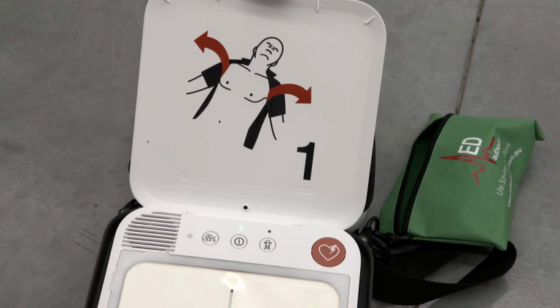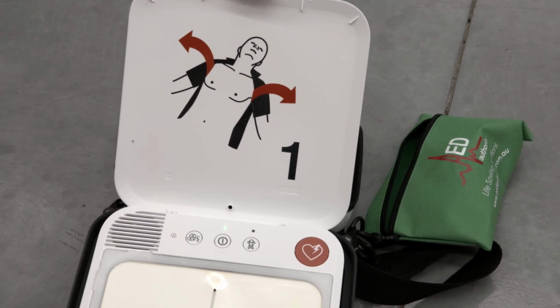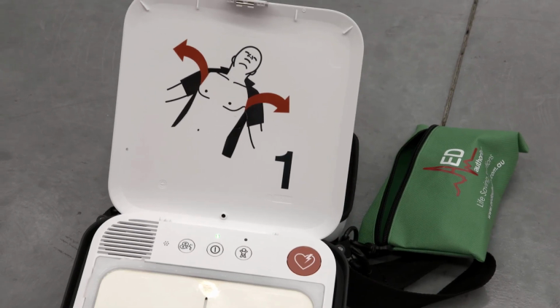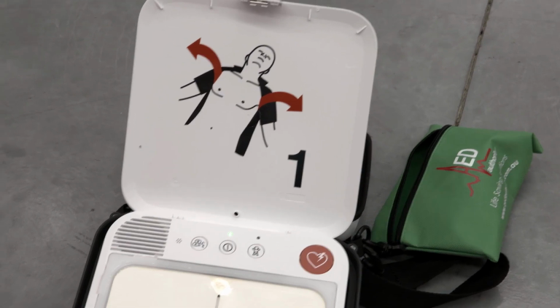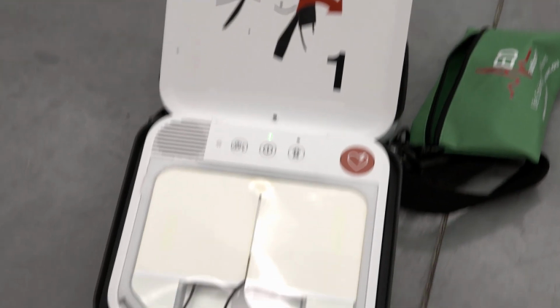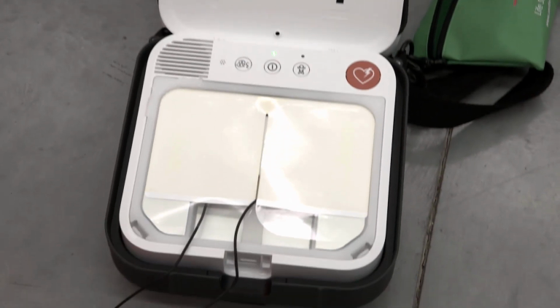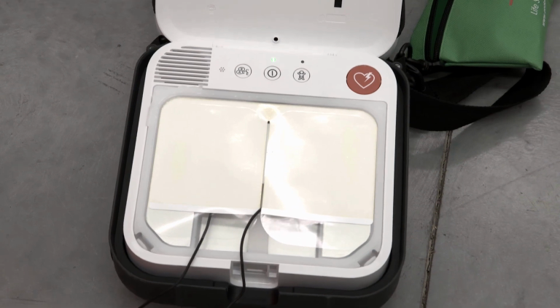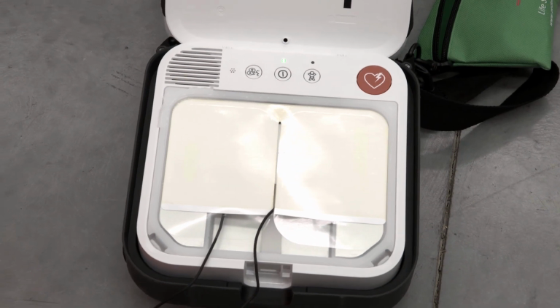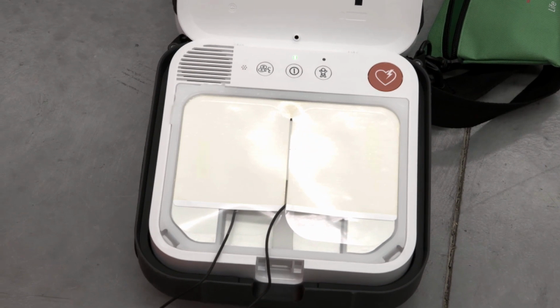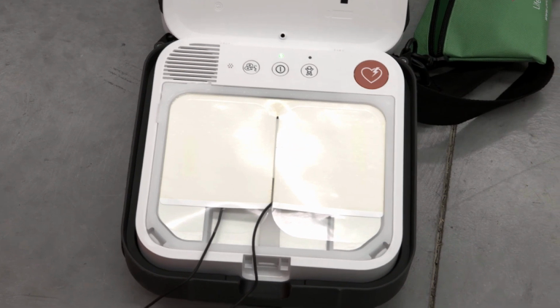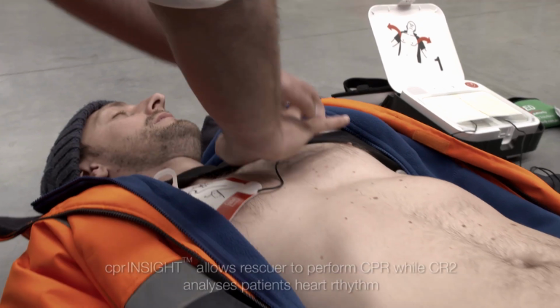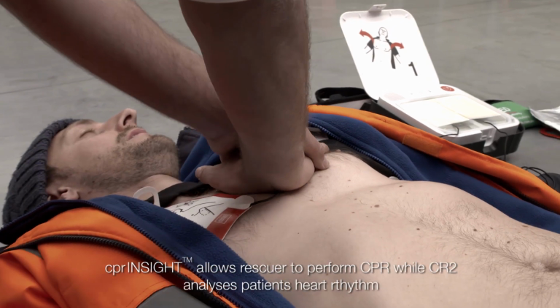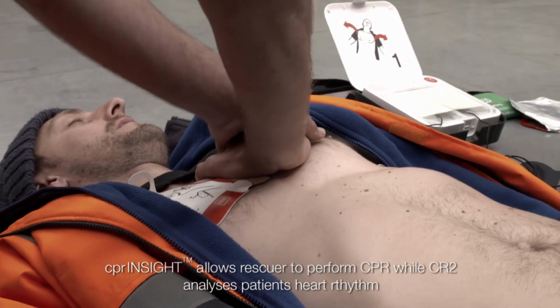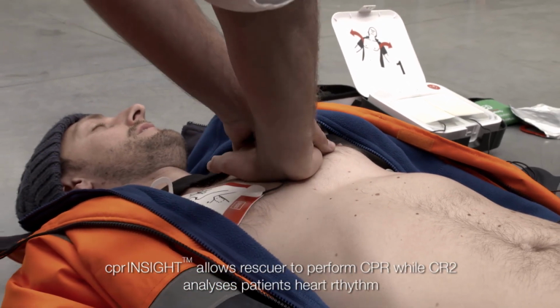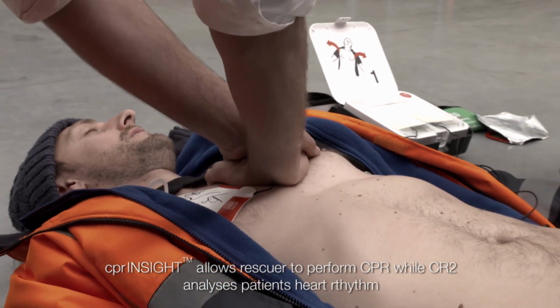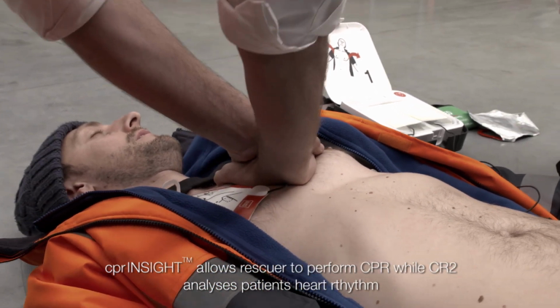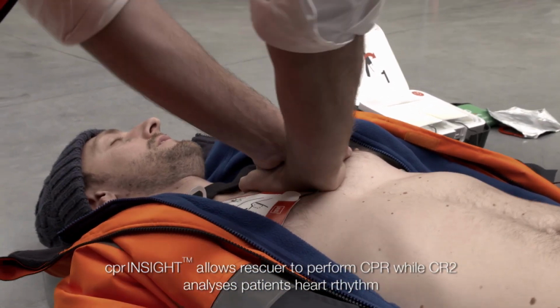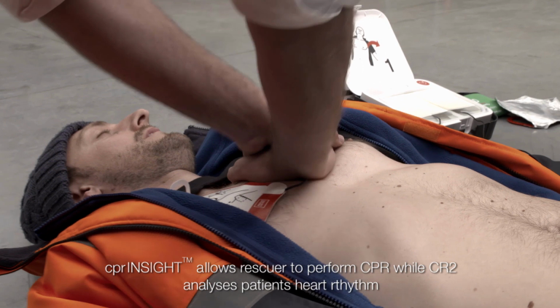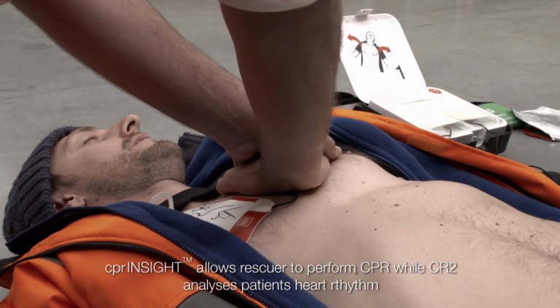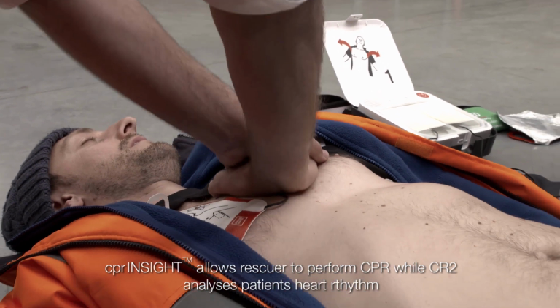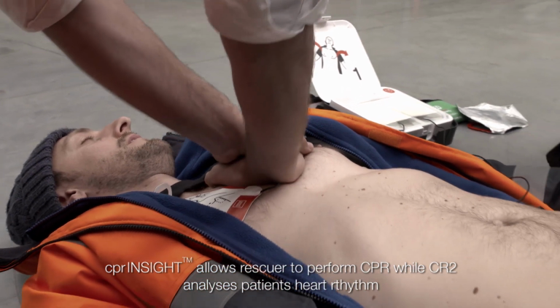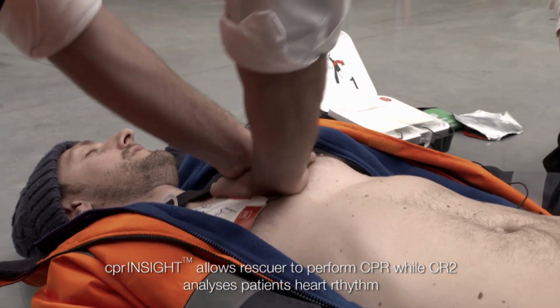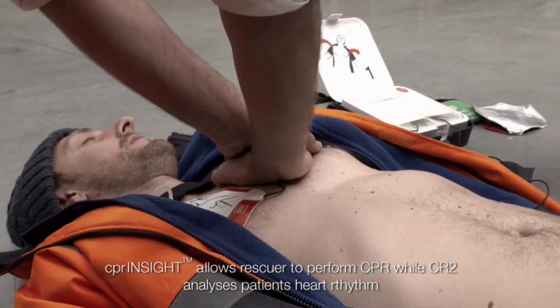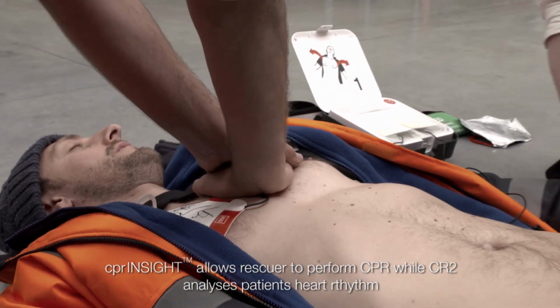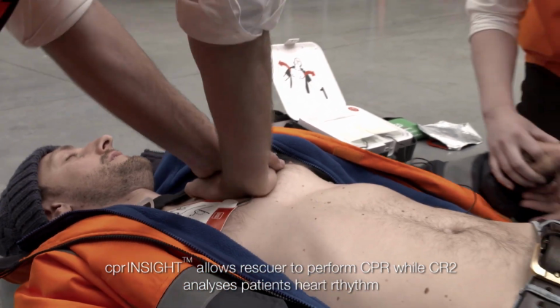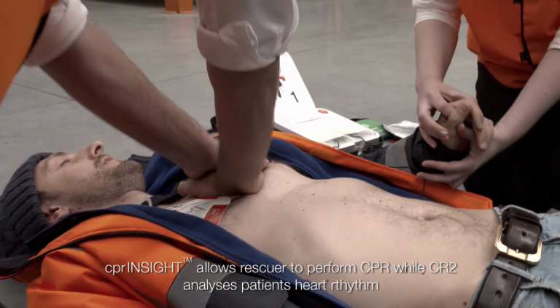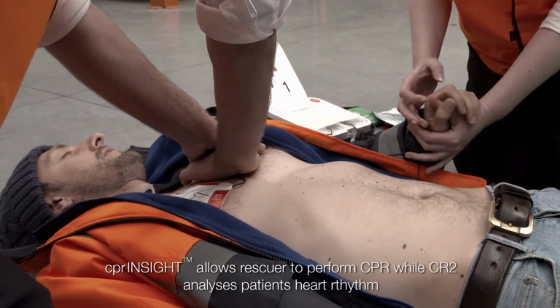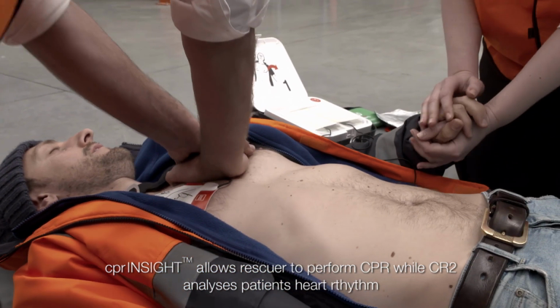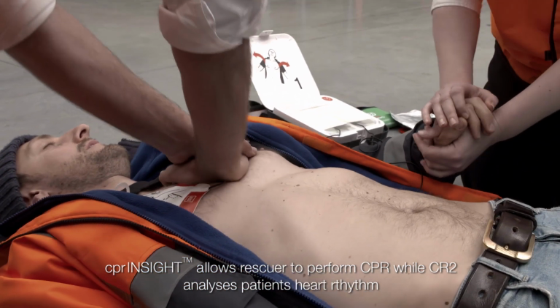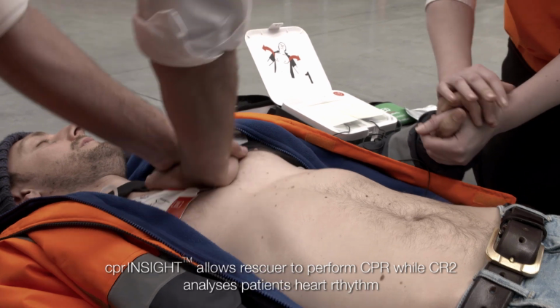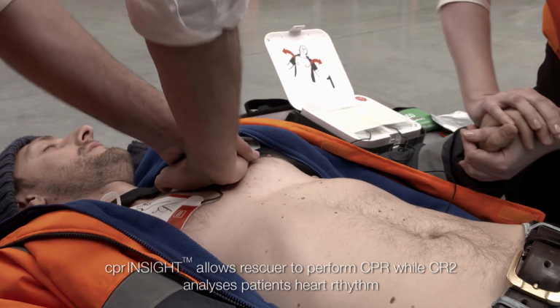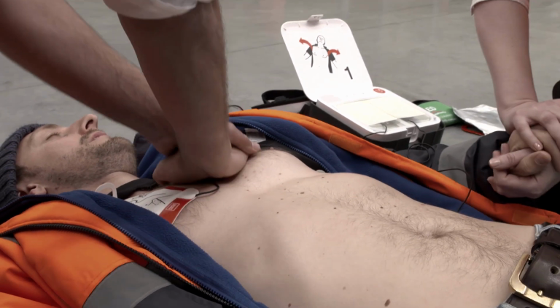Do not touch the patient while analysing heart rhythm. Provide chest compressions to the beat and push down hard at least 5 cm. The CR2 will analyse if a shock is required.